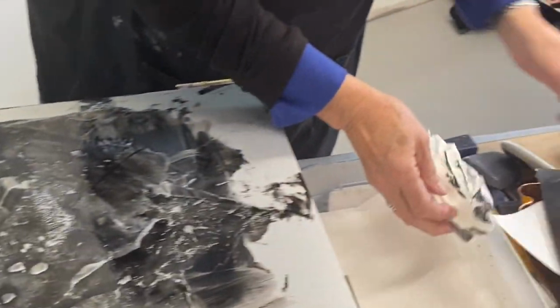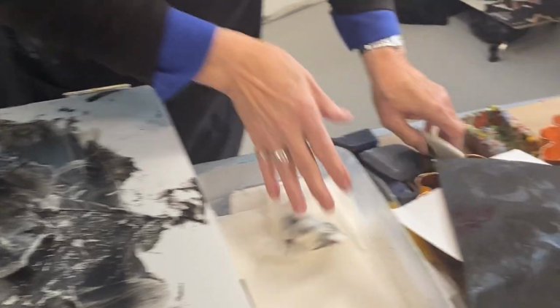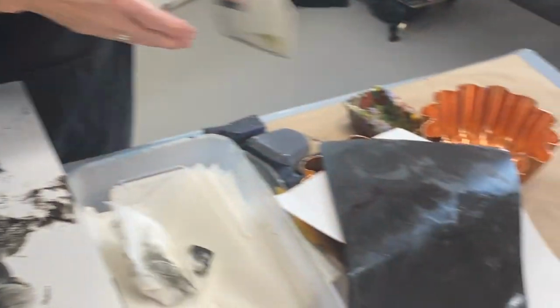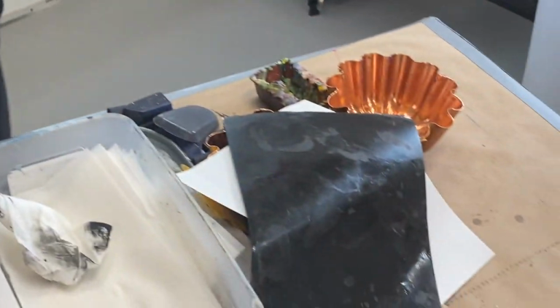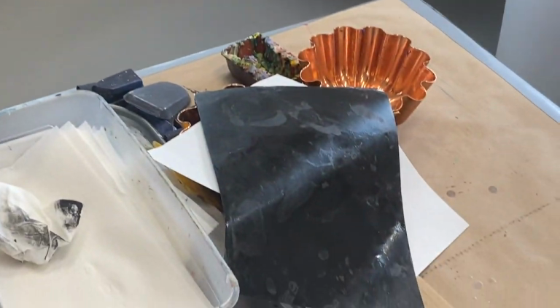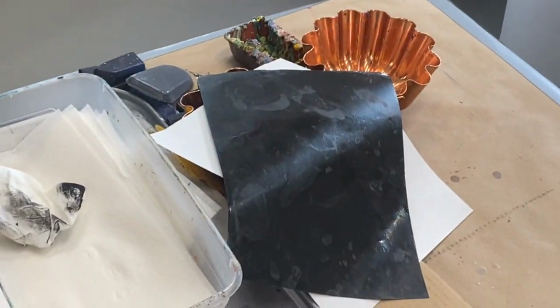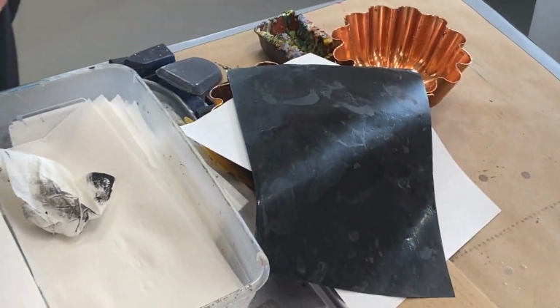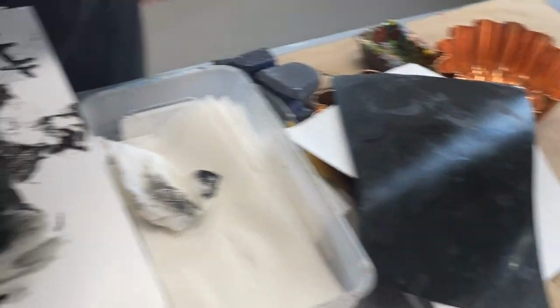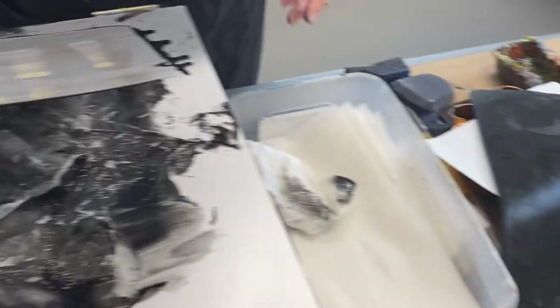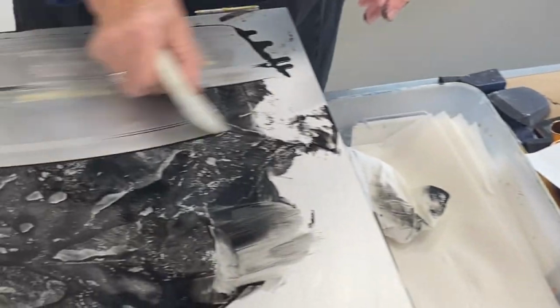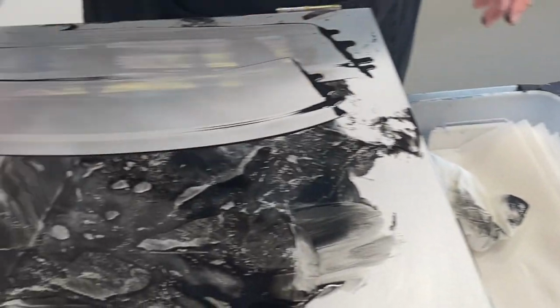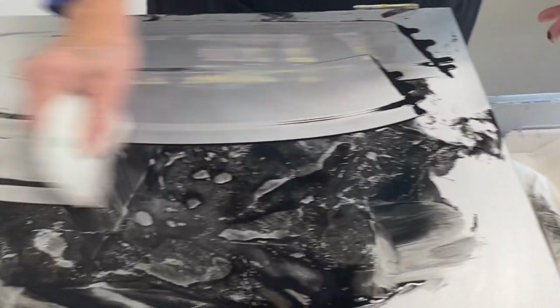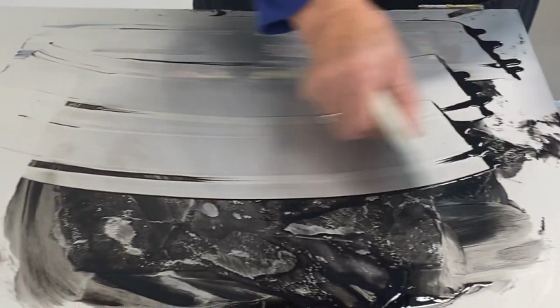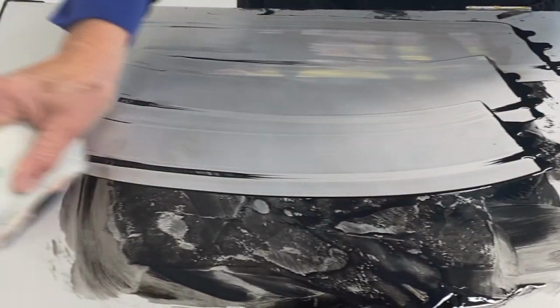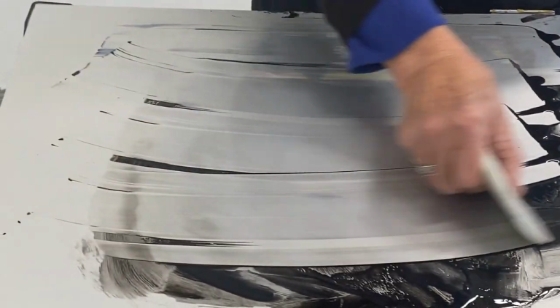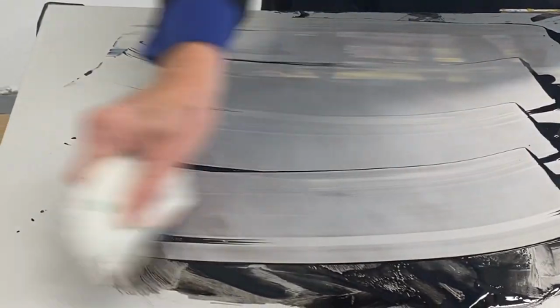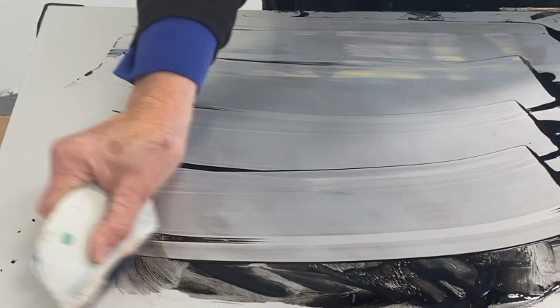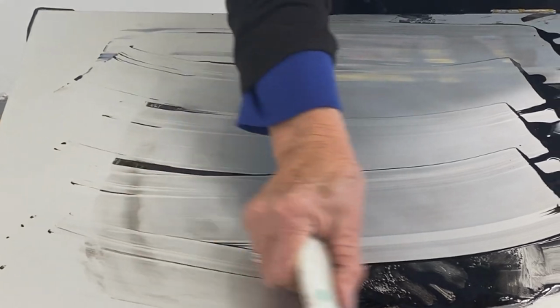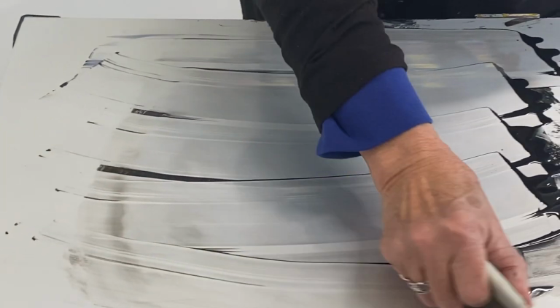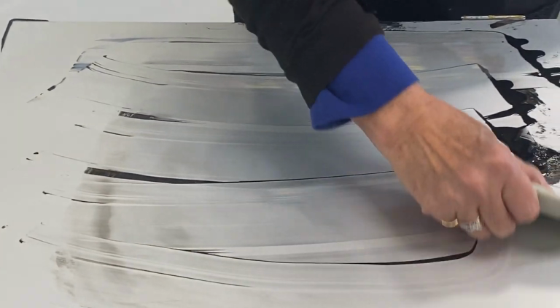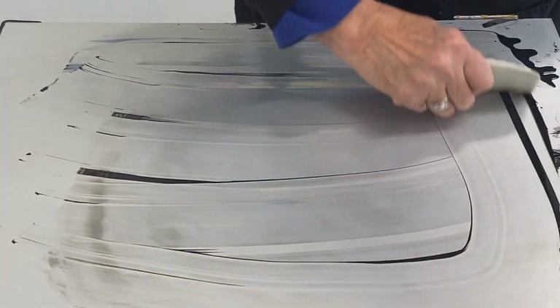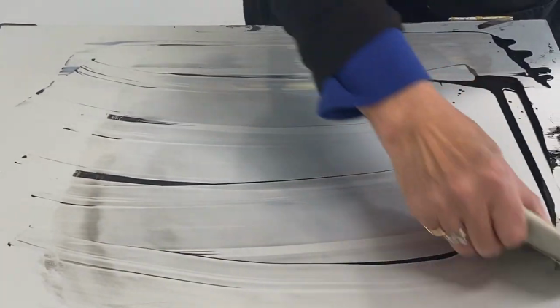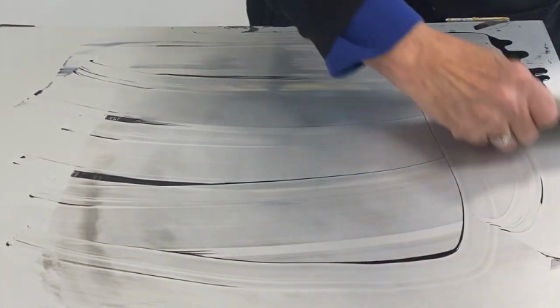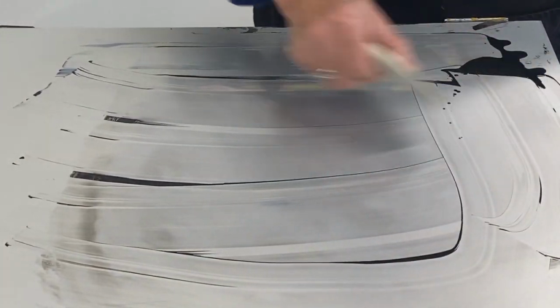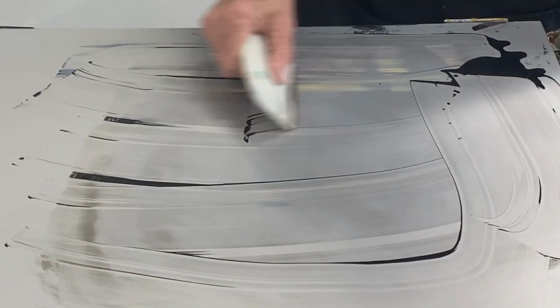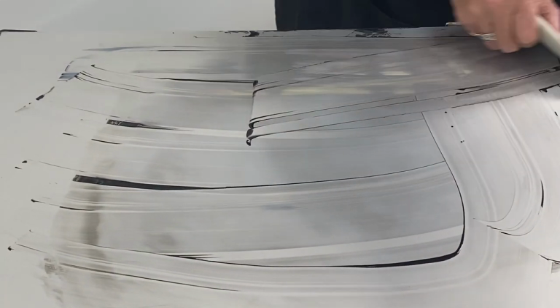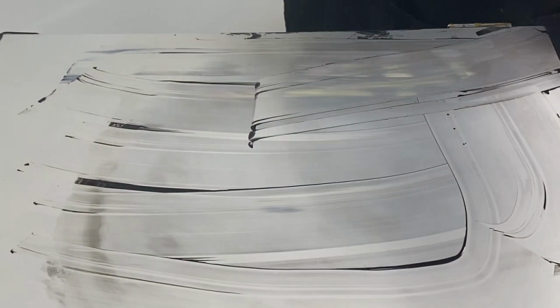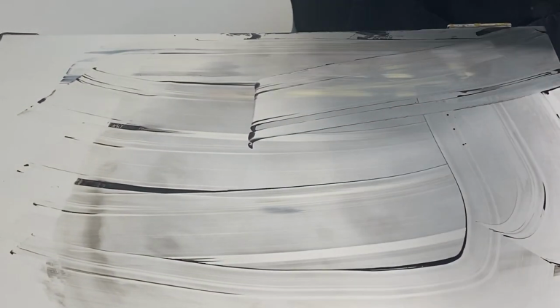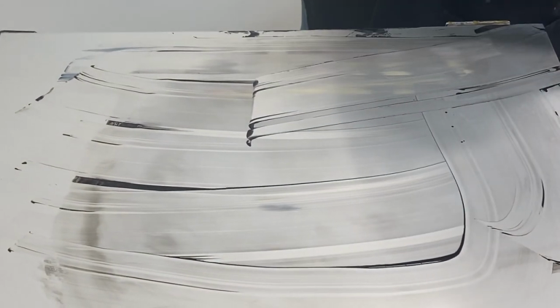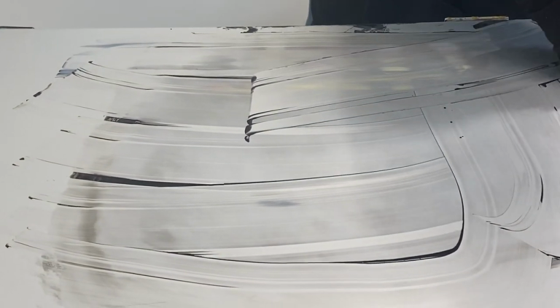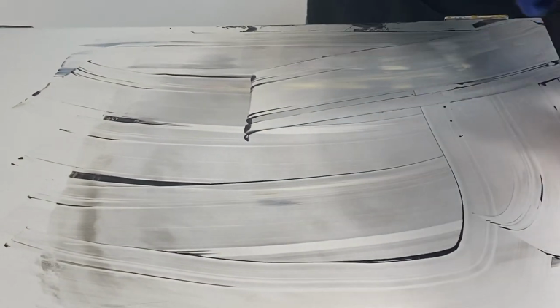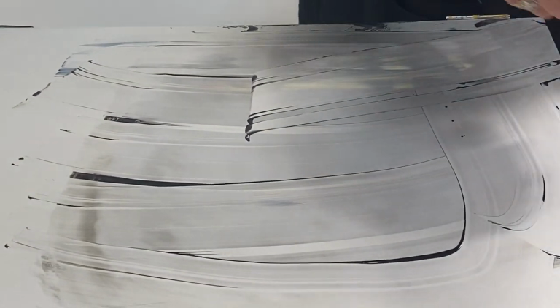I'm going to scrape this wax off briefly so I have a nice clean surface to work on, and I'll wipe that off.